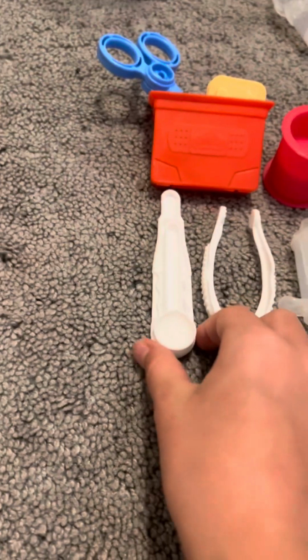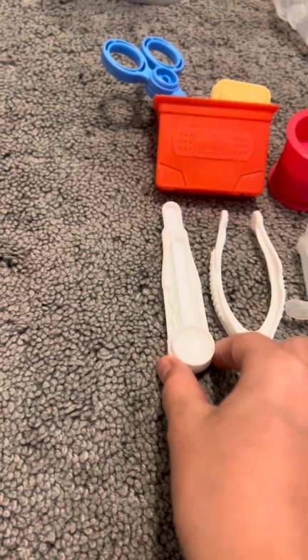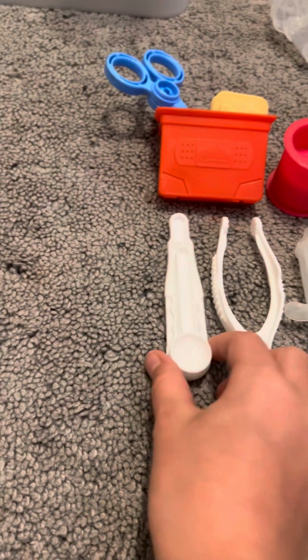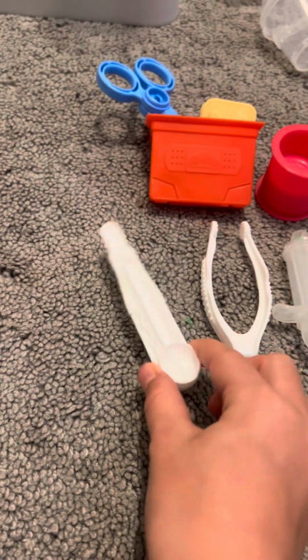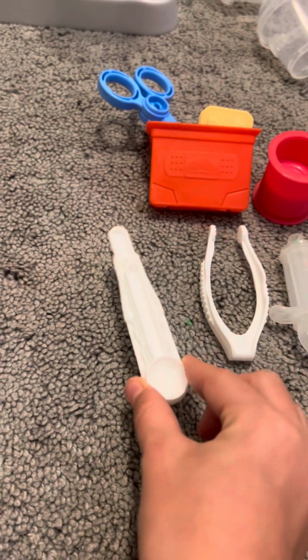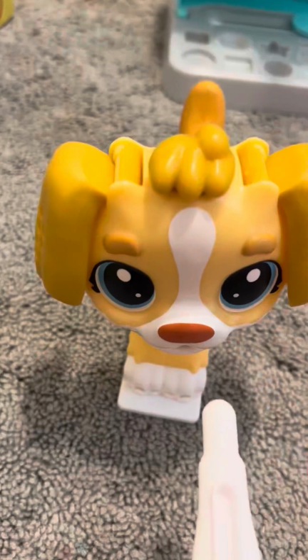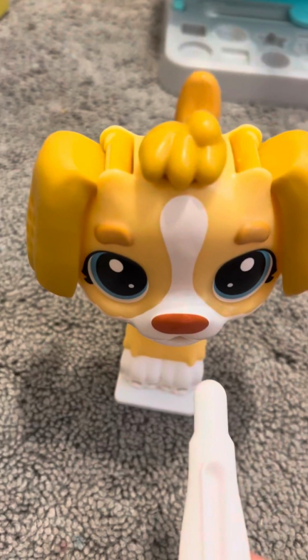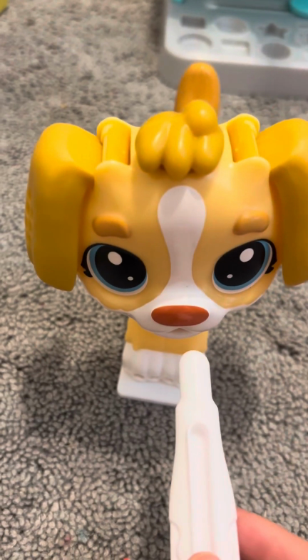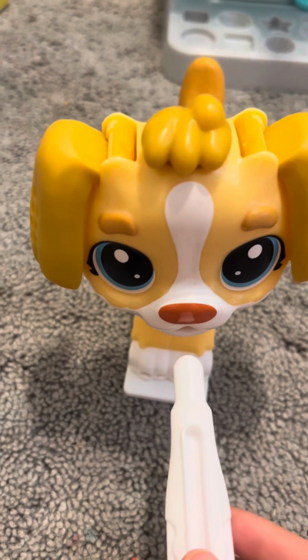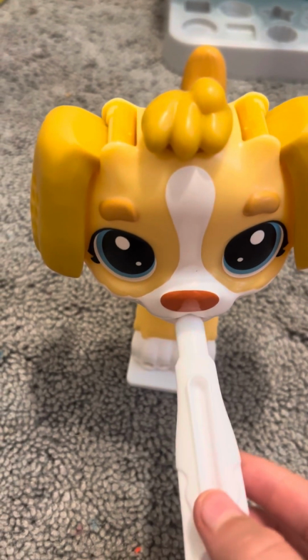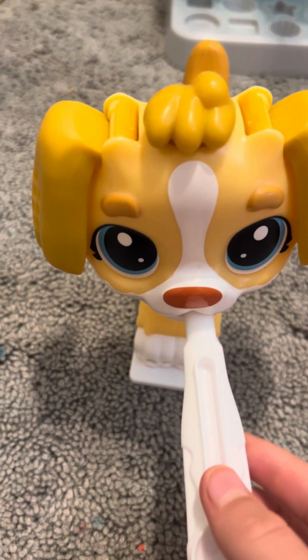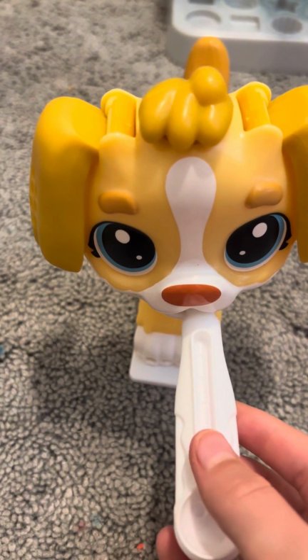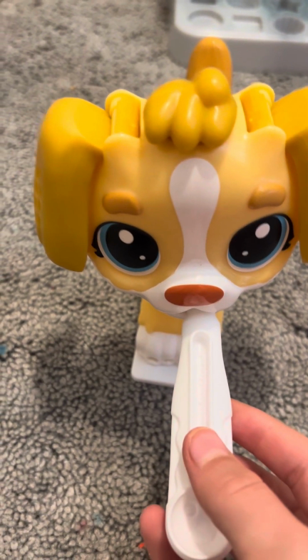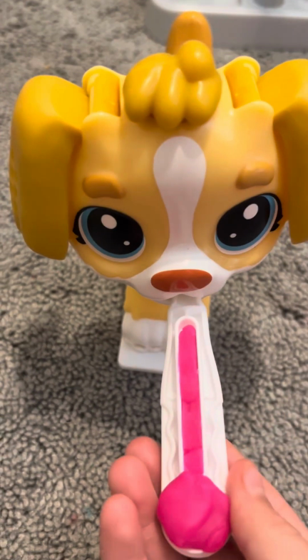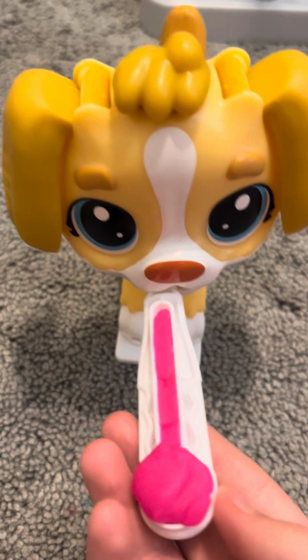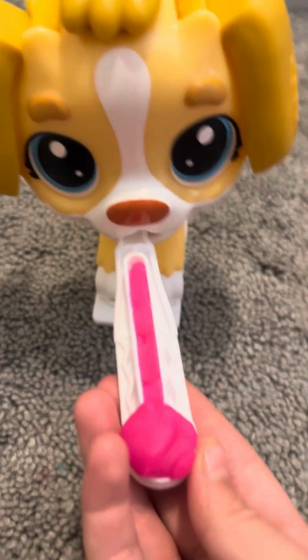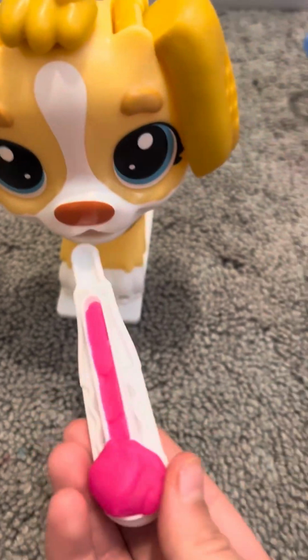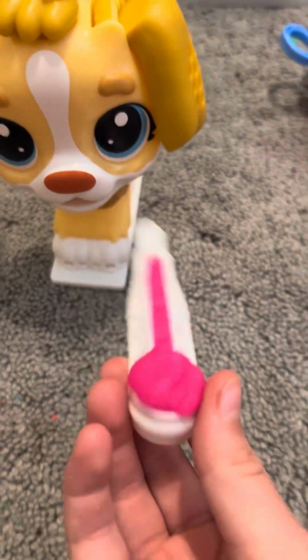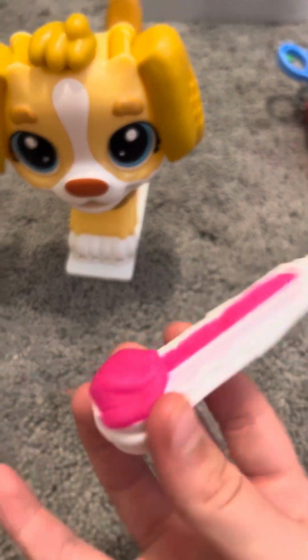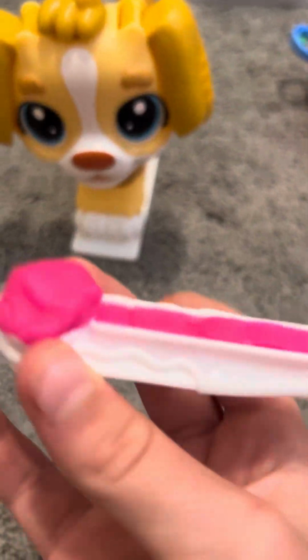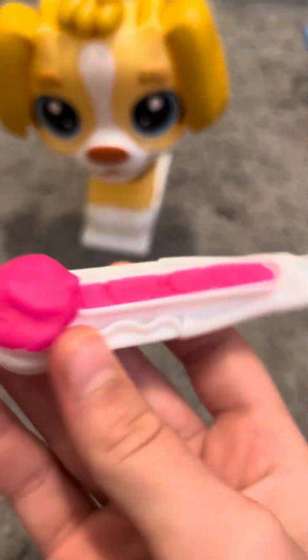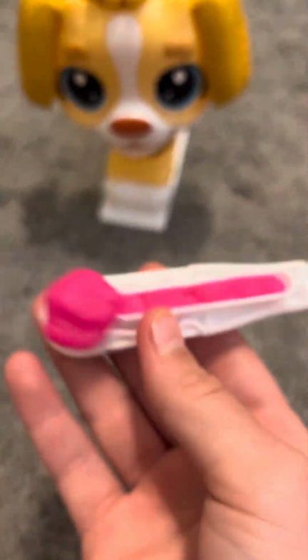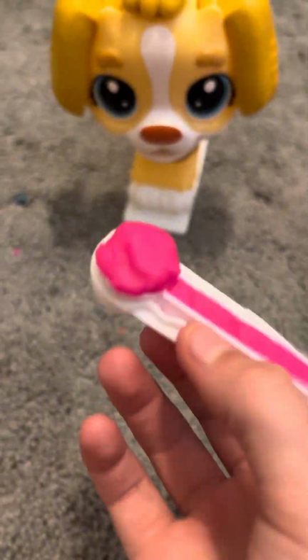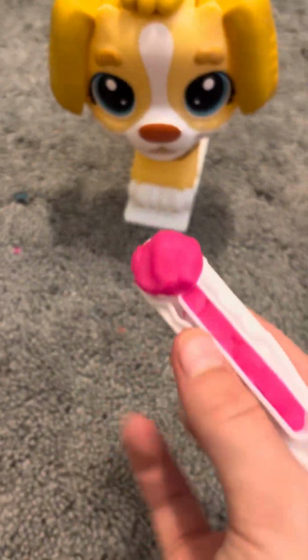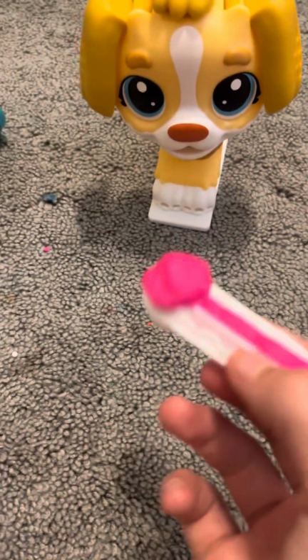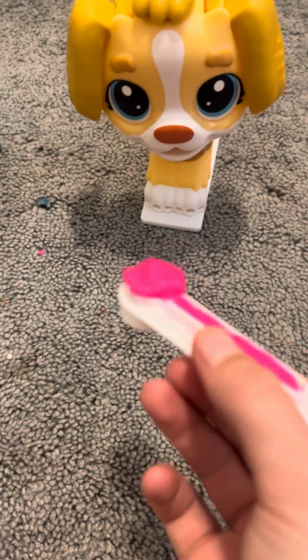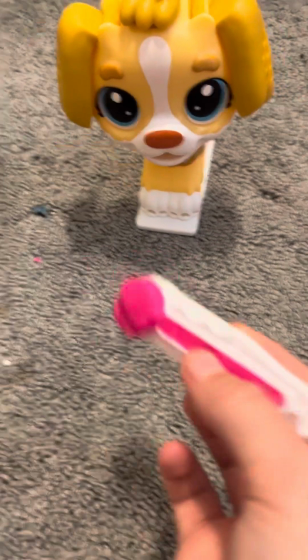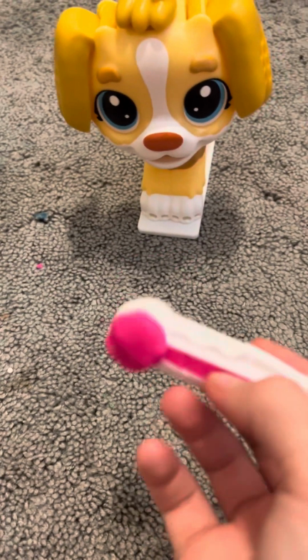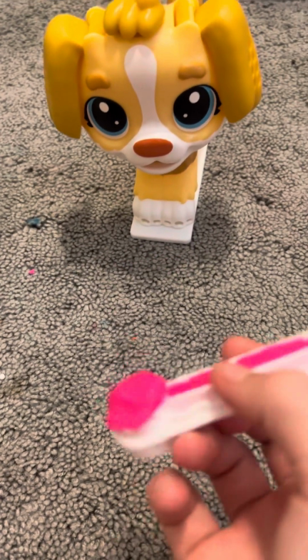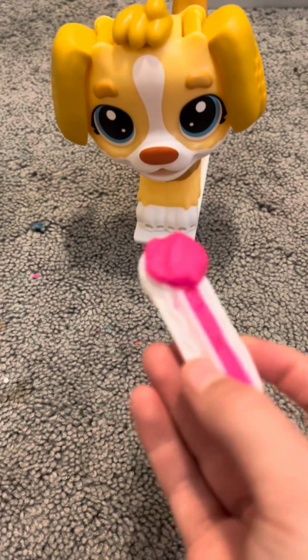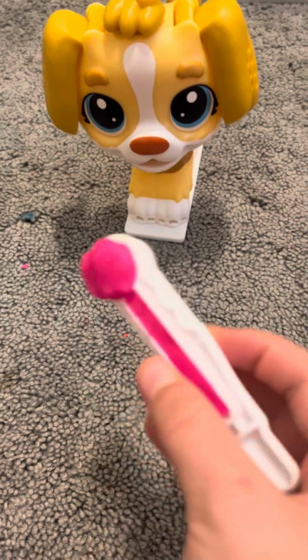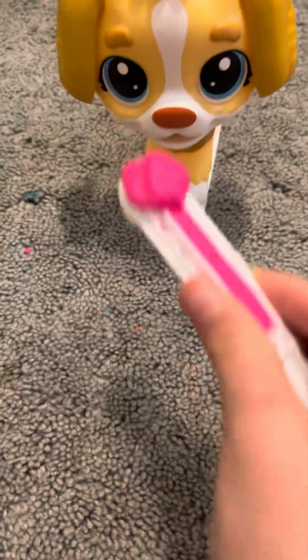Now, let's check his temperature. Oh, that is a little pinkish red. That means he's not the best.